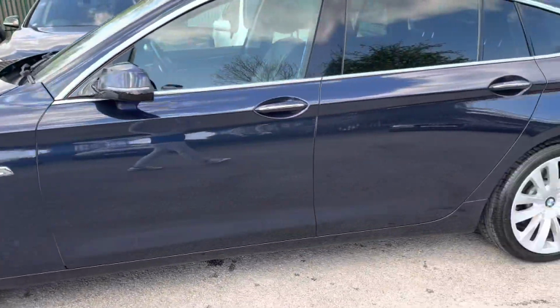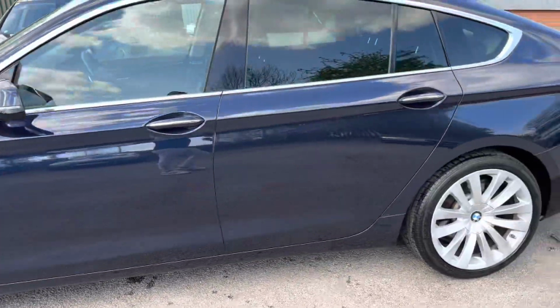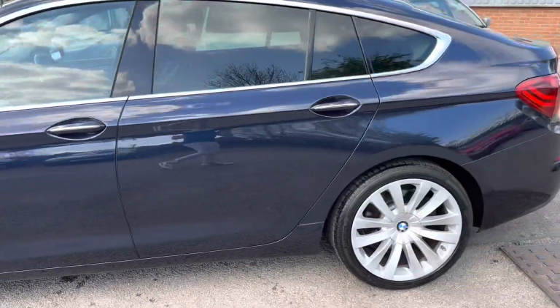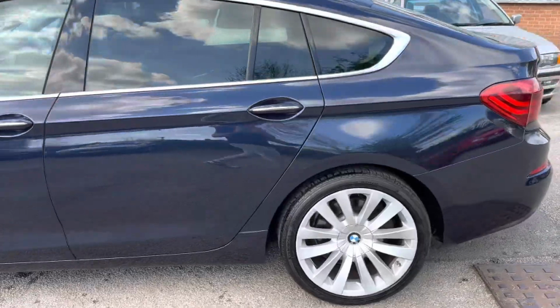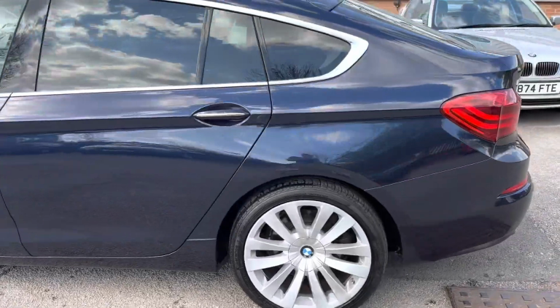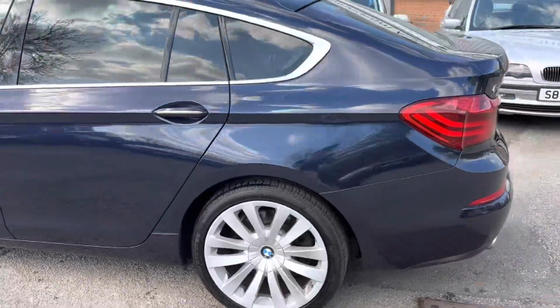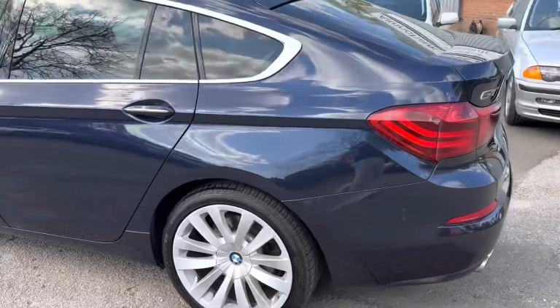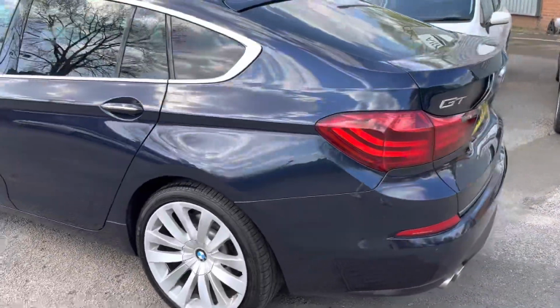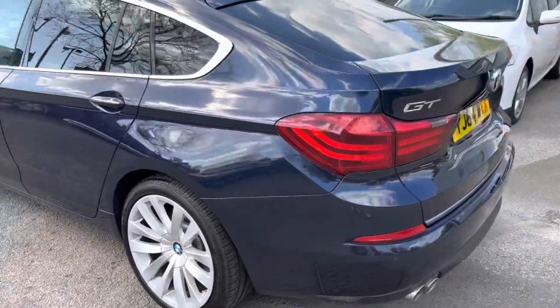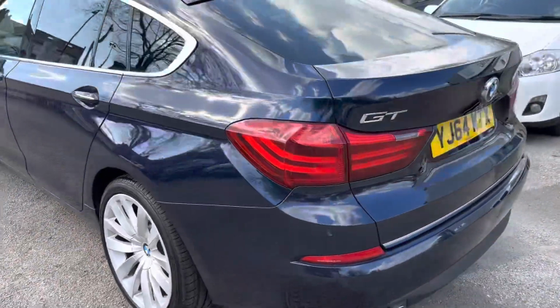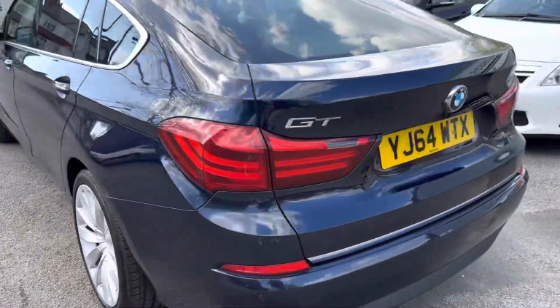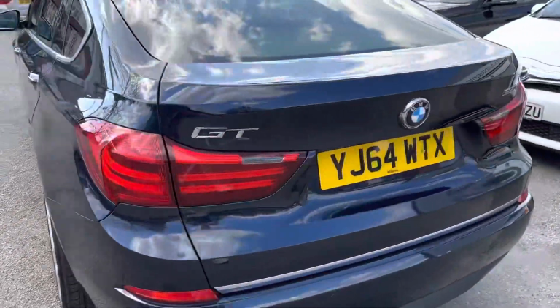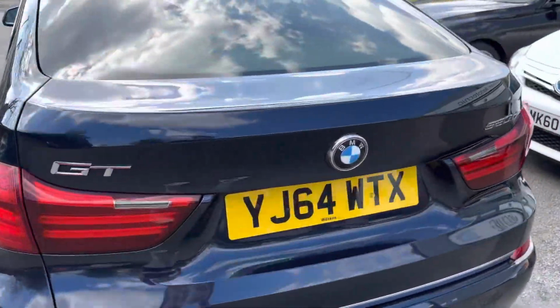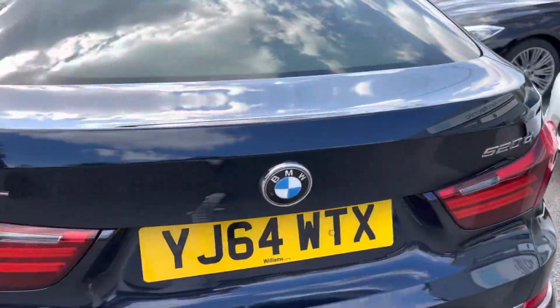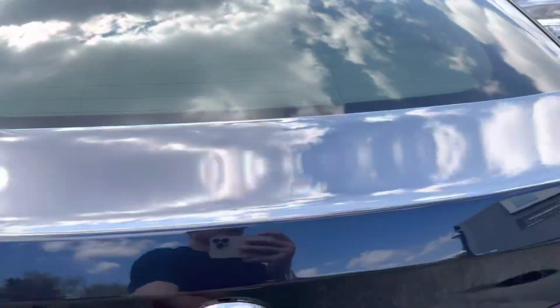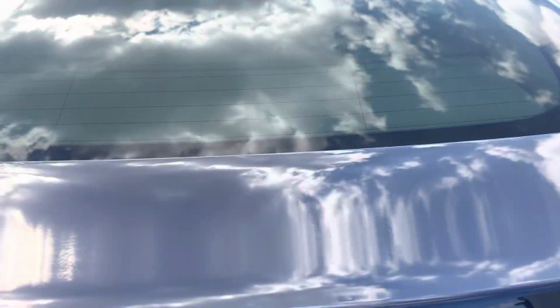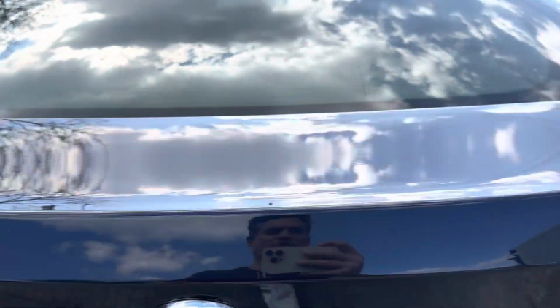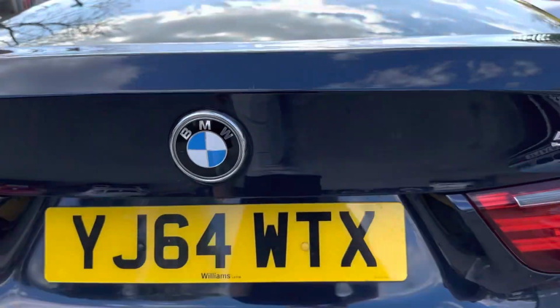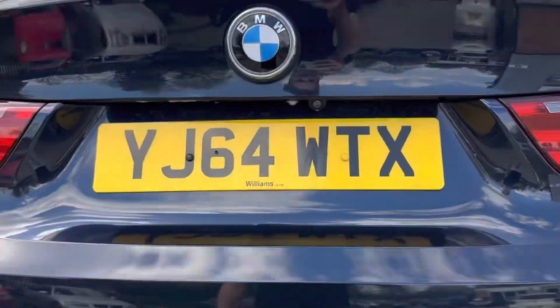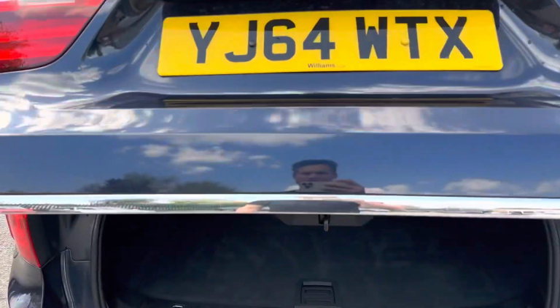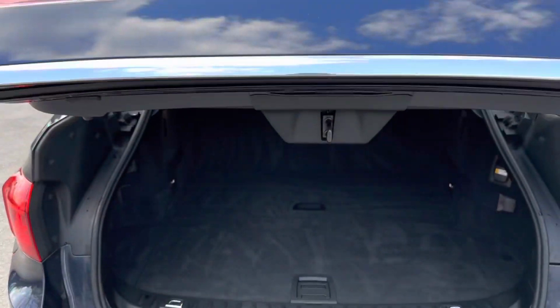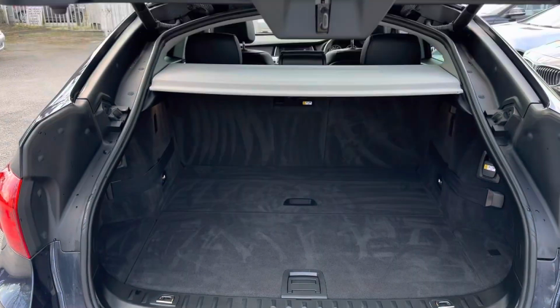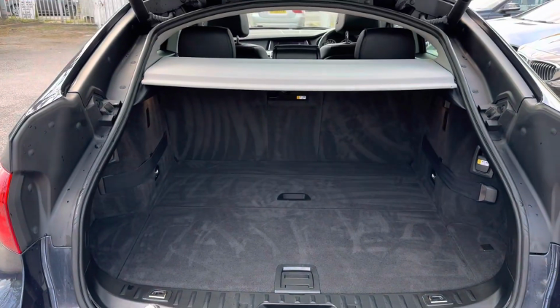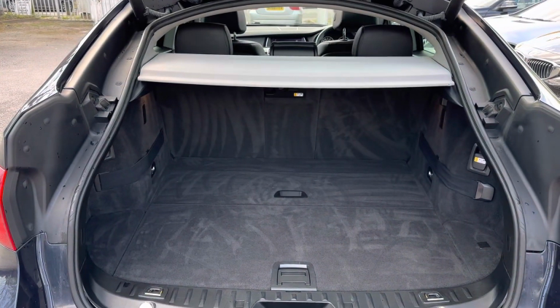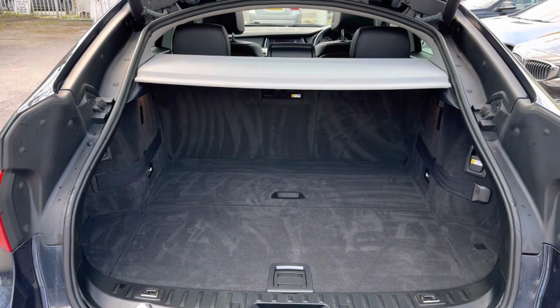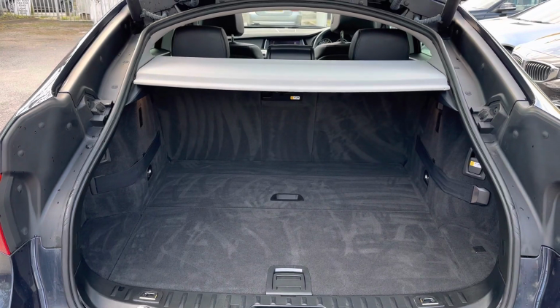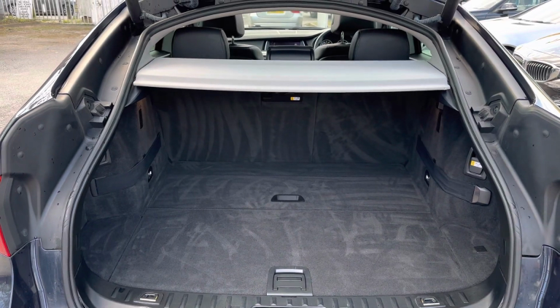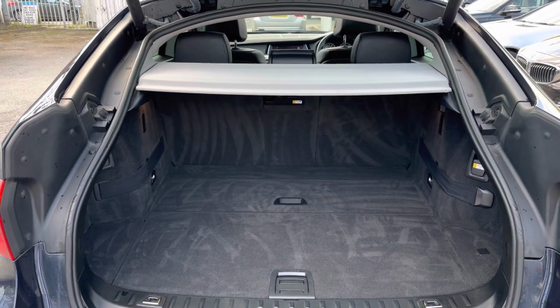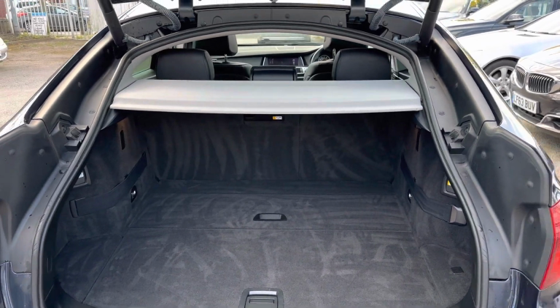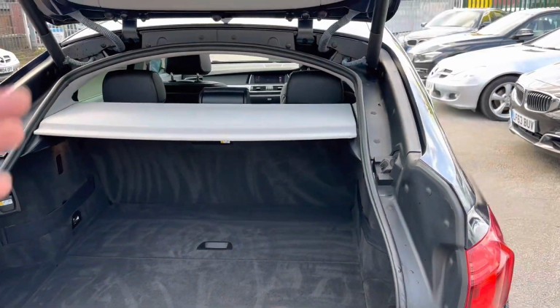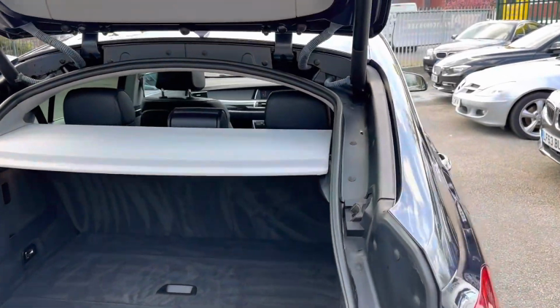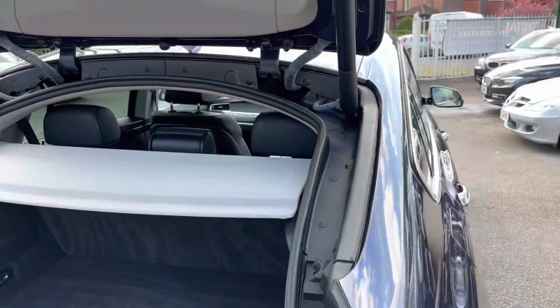I'll show you inside the car in just a second — it's just as nice inside. I love the GT; it's got lots of space in the back, it's lovely to drive, a huge boot, and you can drop the seats as well with split-folding rear seats. This one's also got the Pro Navigation.